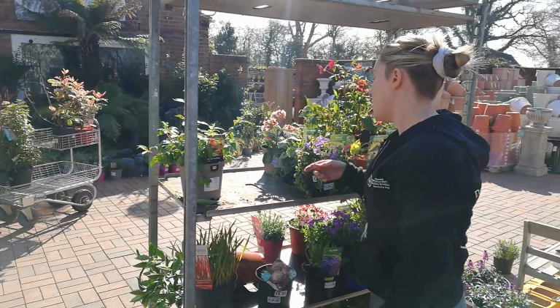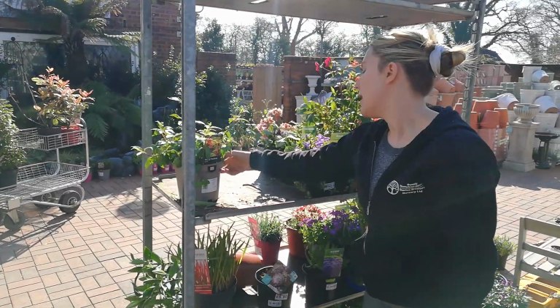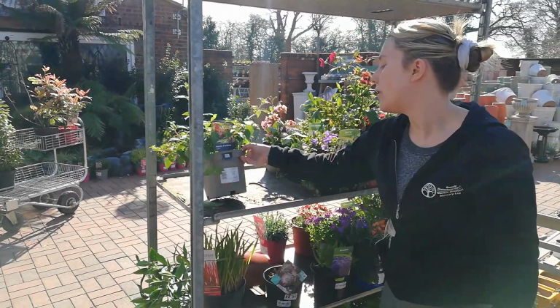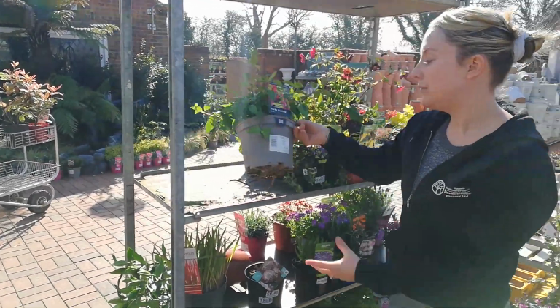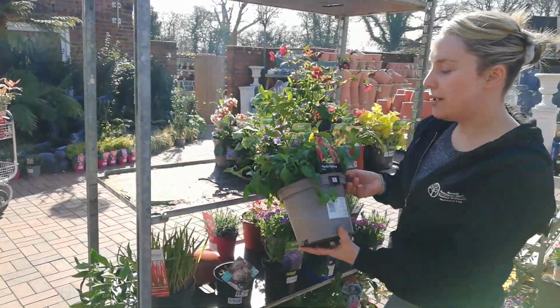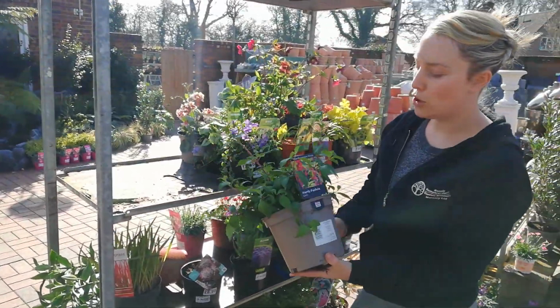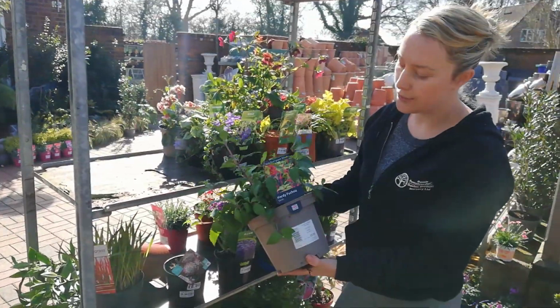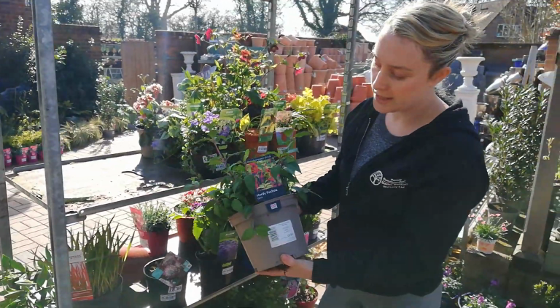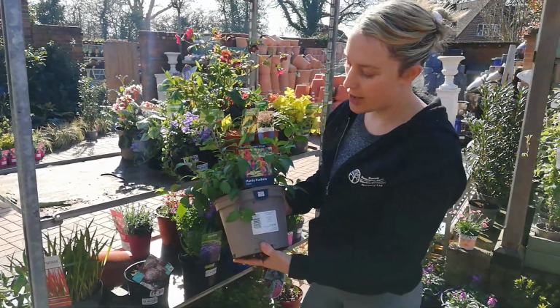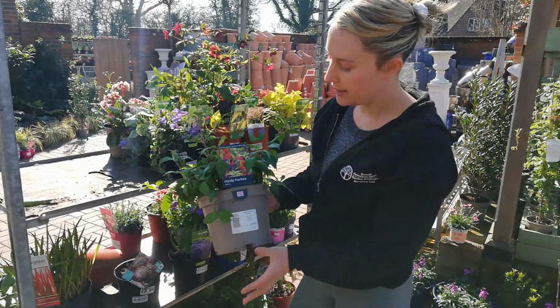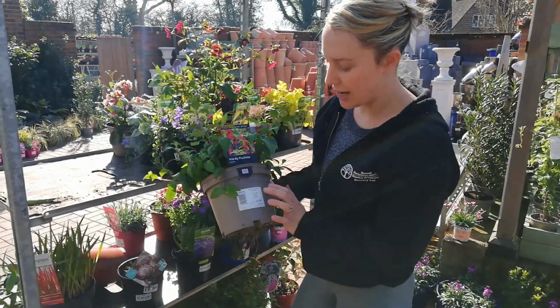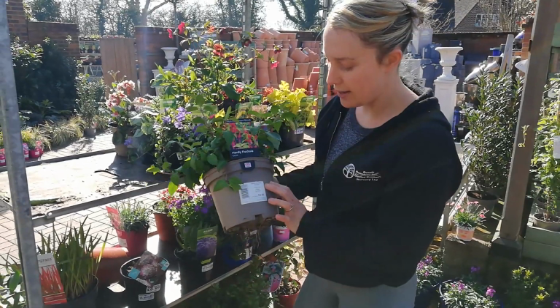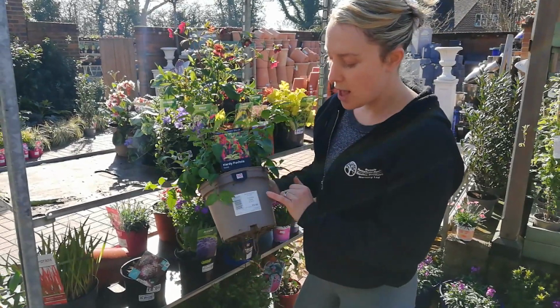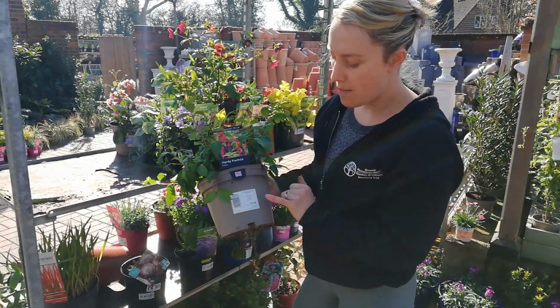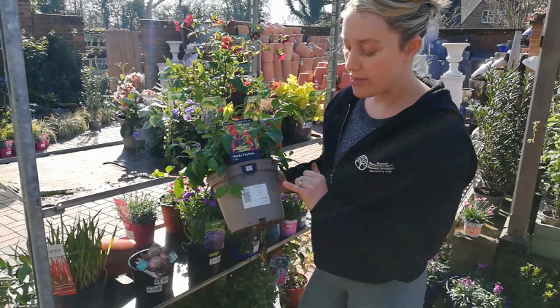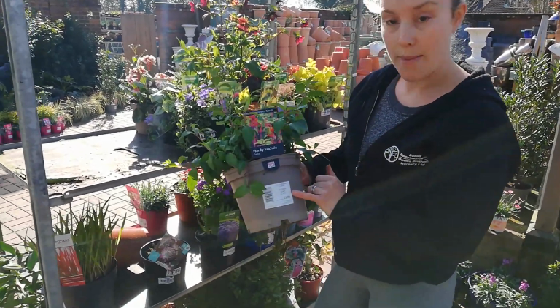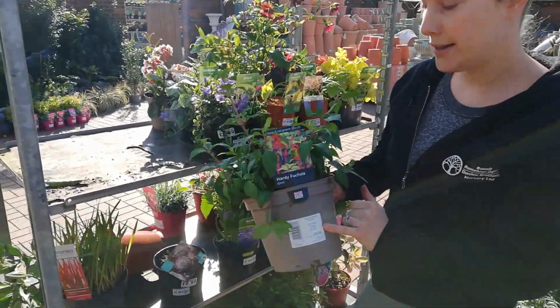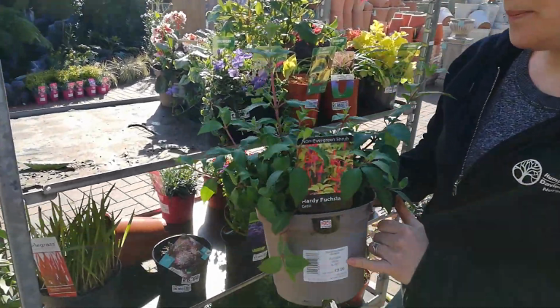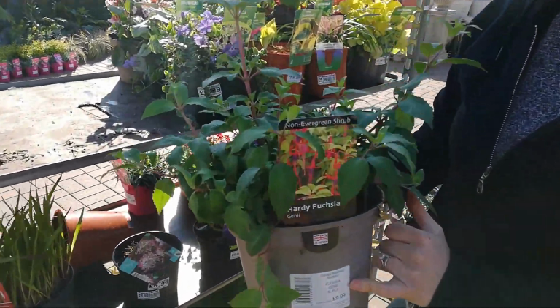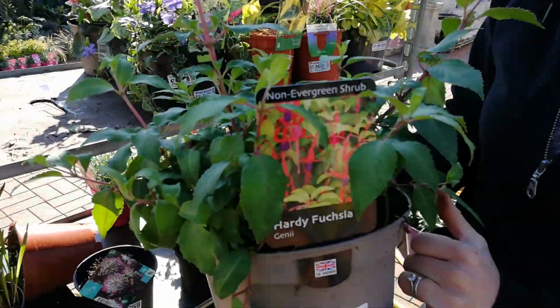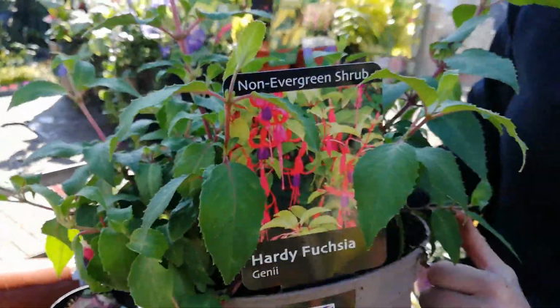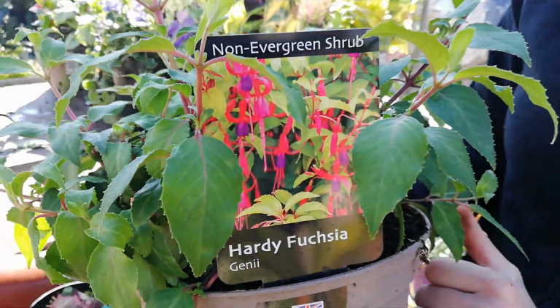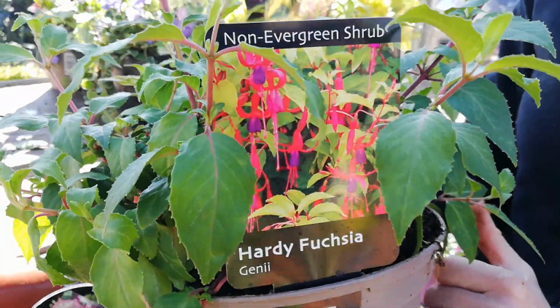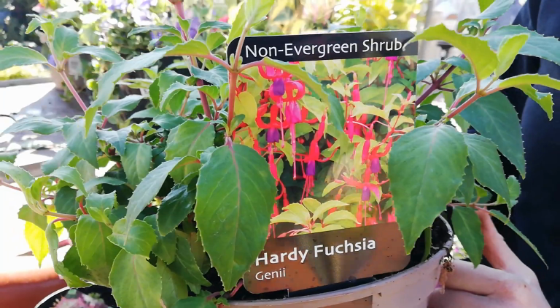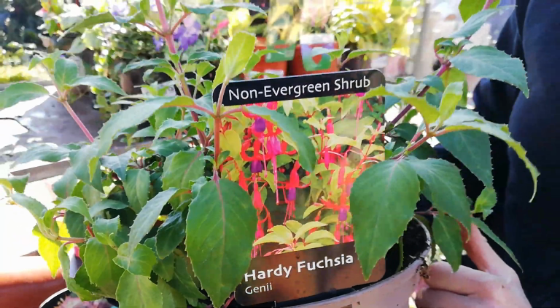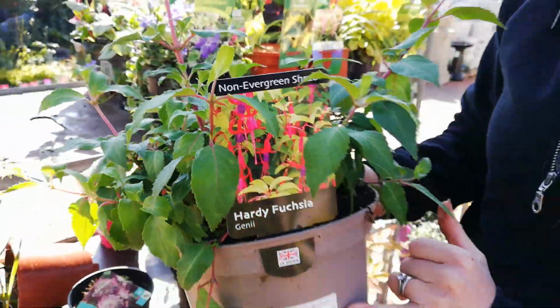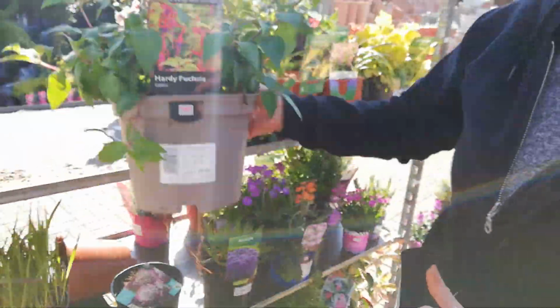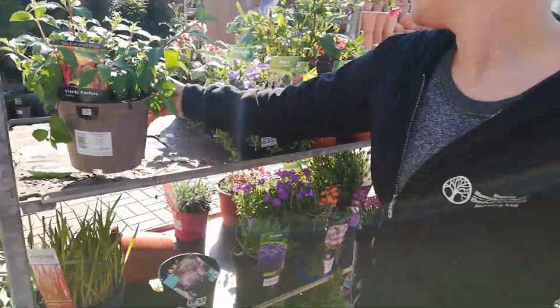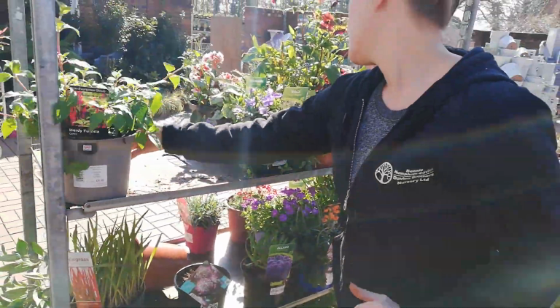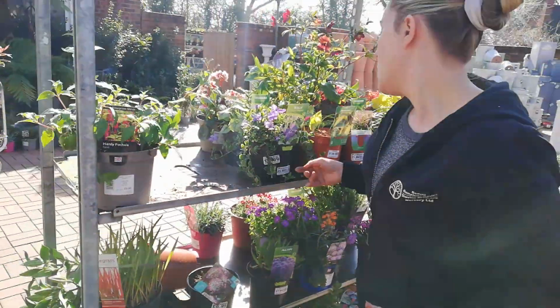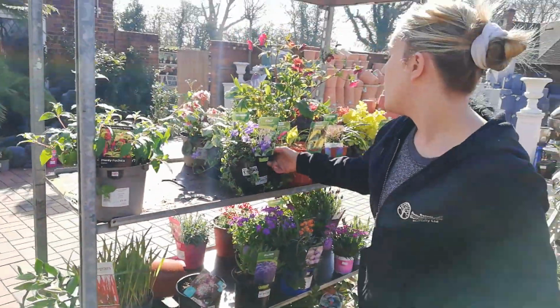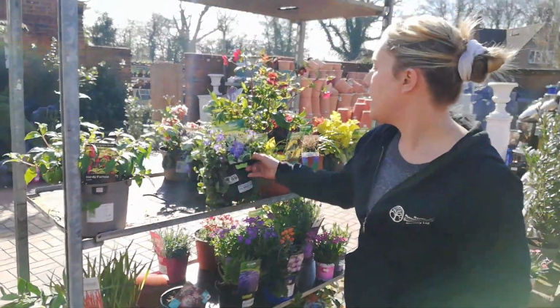We have got the Hardy Fuchsia. We've got lots of different varieties of those — this is Jennyi. They're £9.99. Please ask us if you'd like a specific variety. We've got Vinka as well.